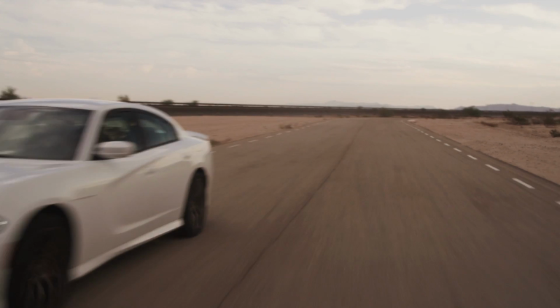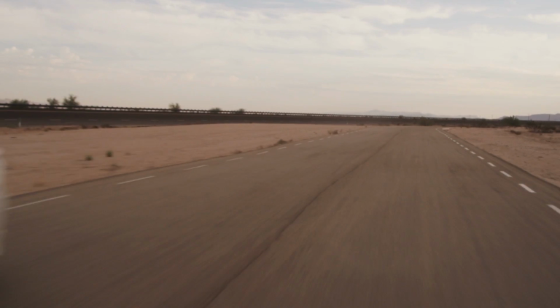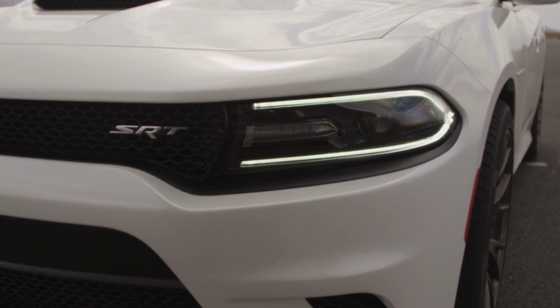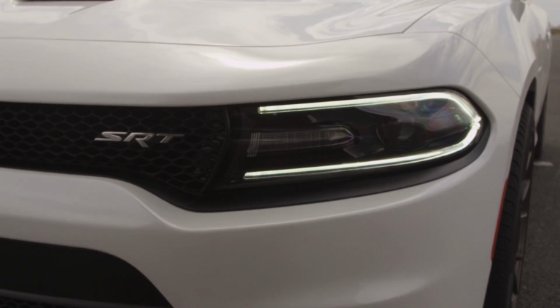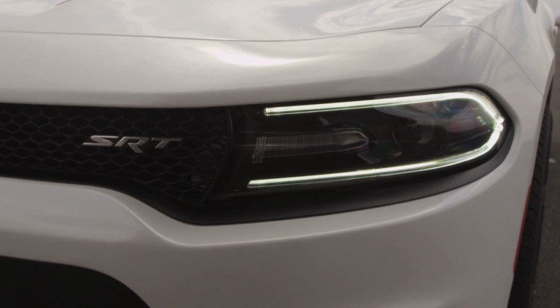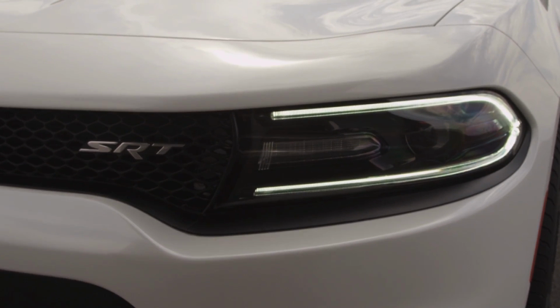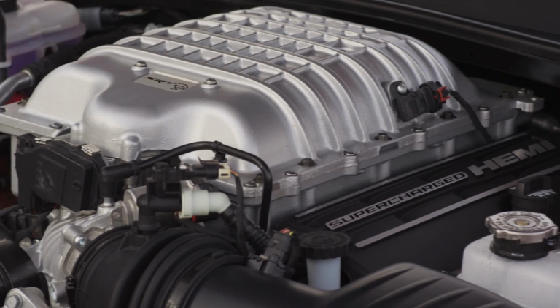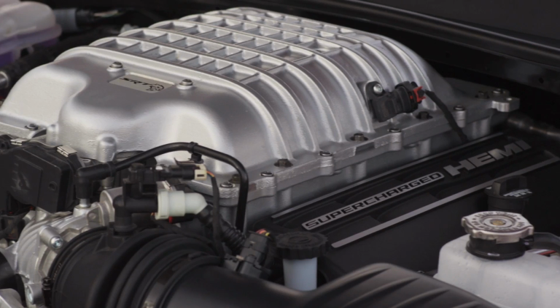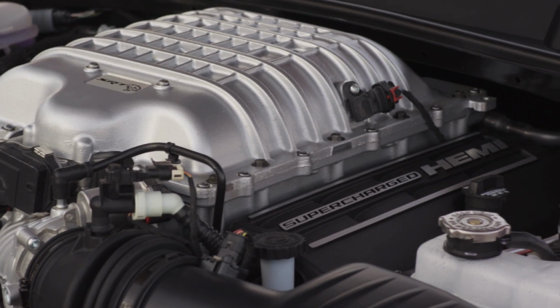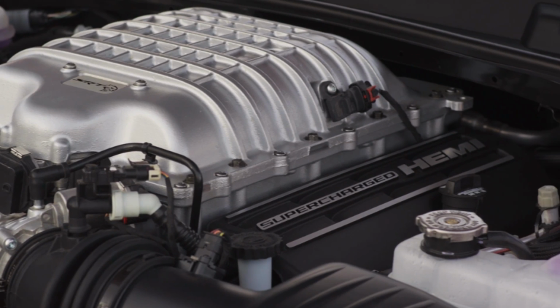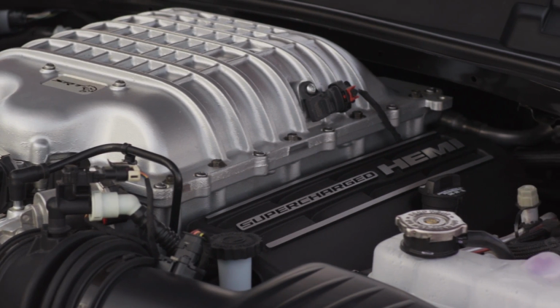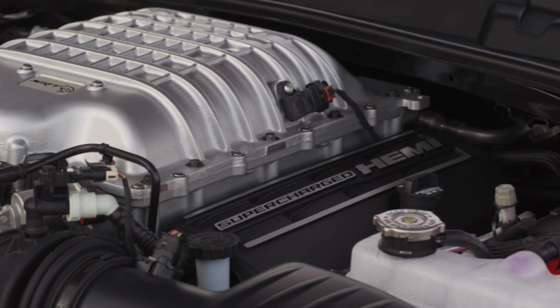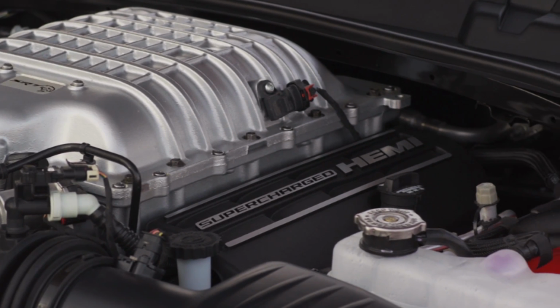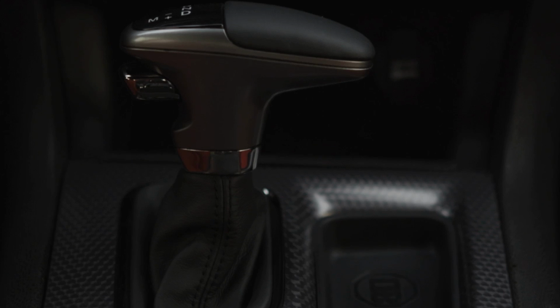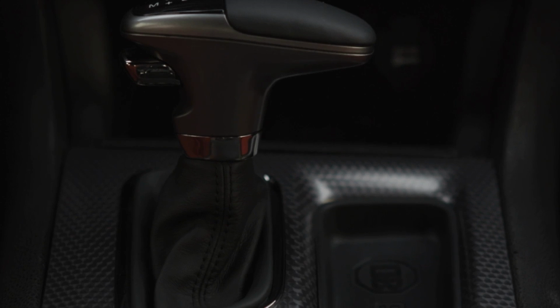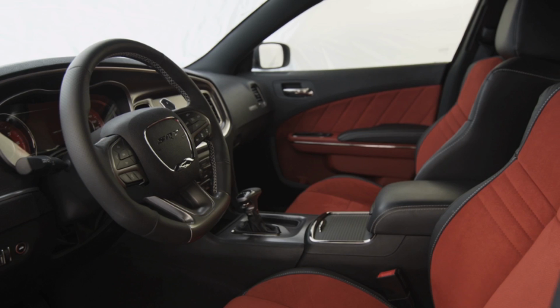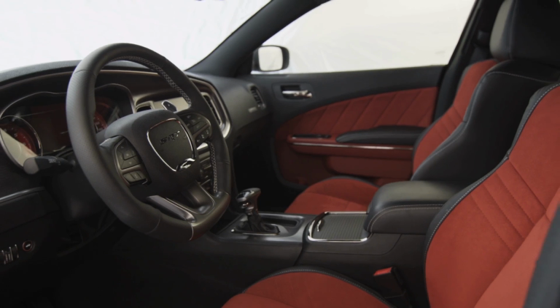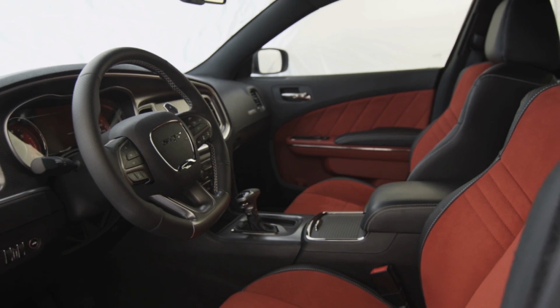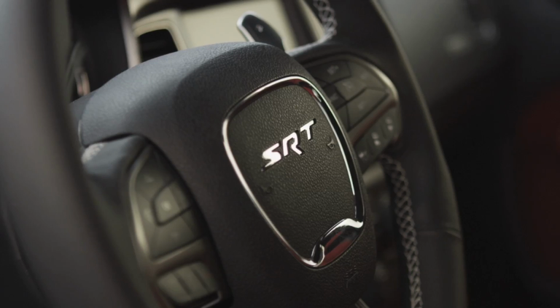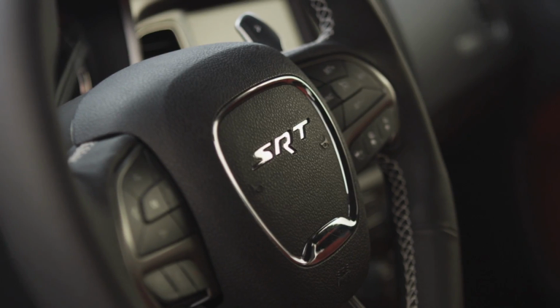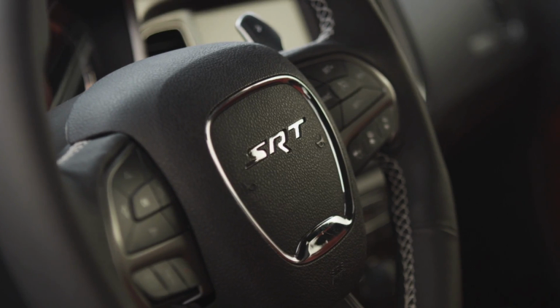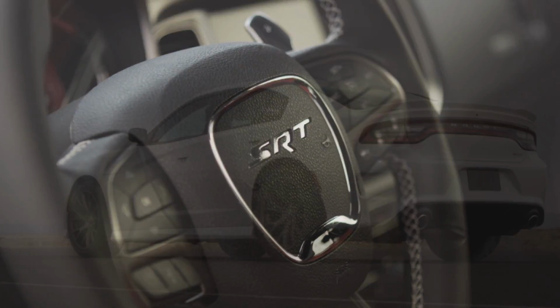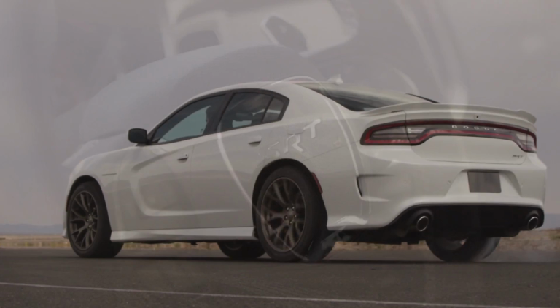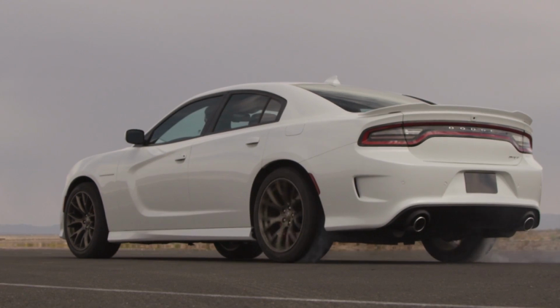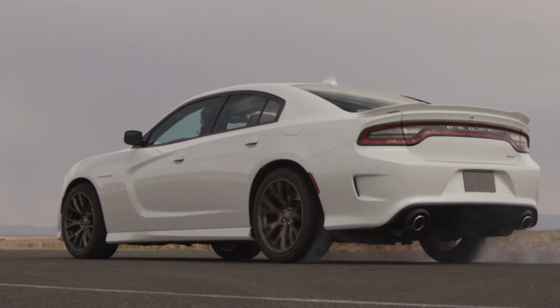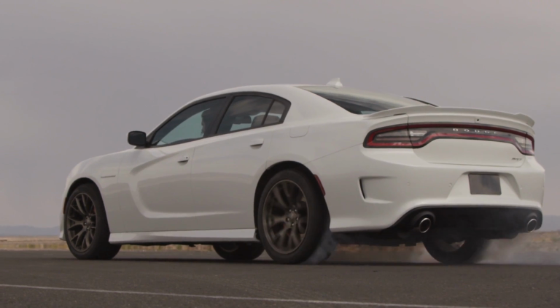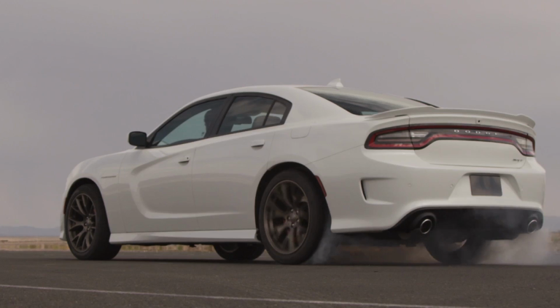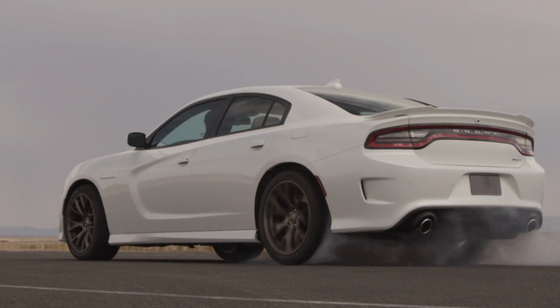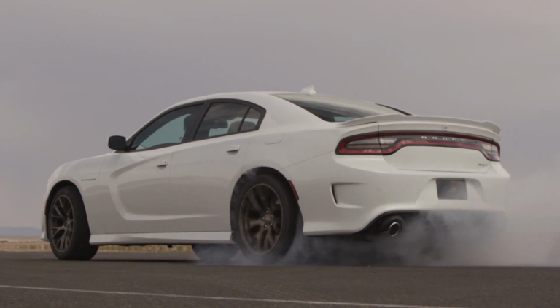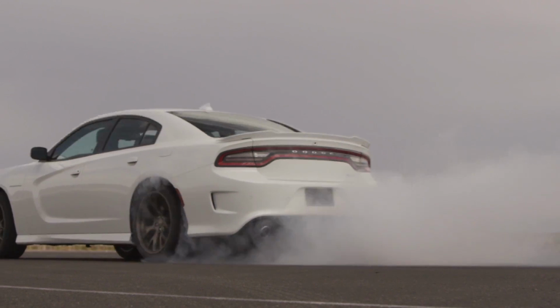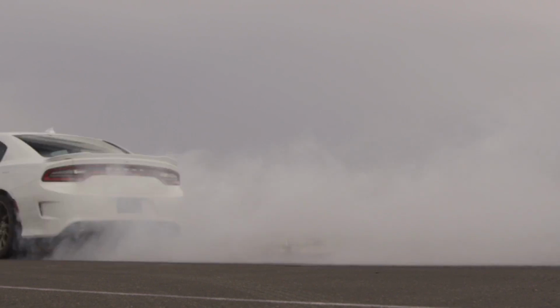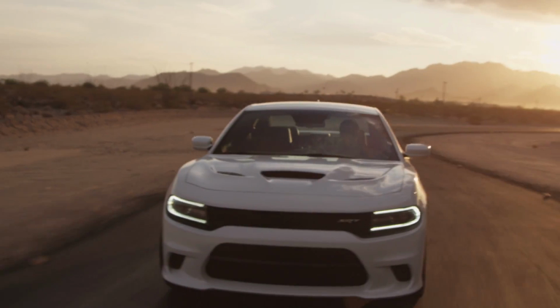This new V8 comes matched to a heavy-duty 8-speed automatic transmission in order to better handle its 650 pound-feet of torque. Gas mileage is rated at 13mpg city, 22mpg highway.